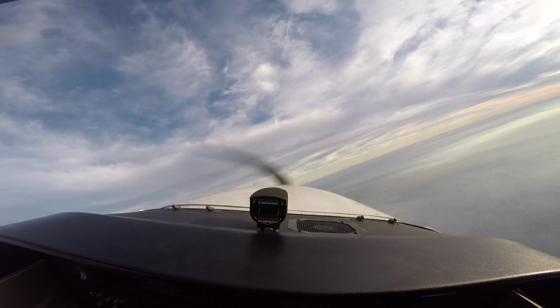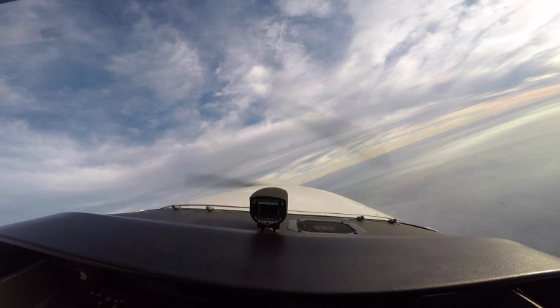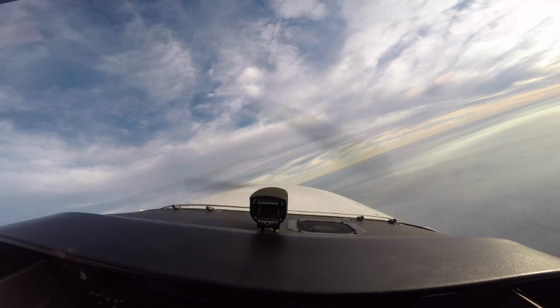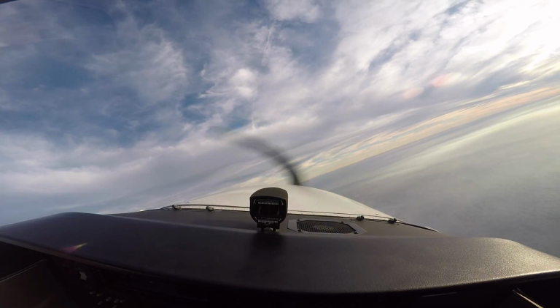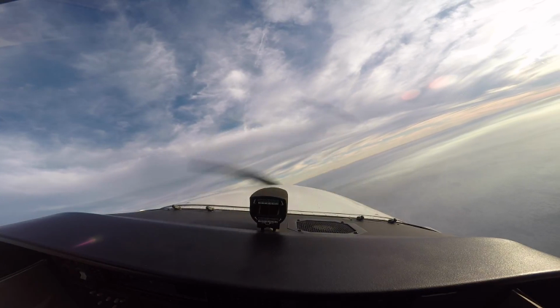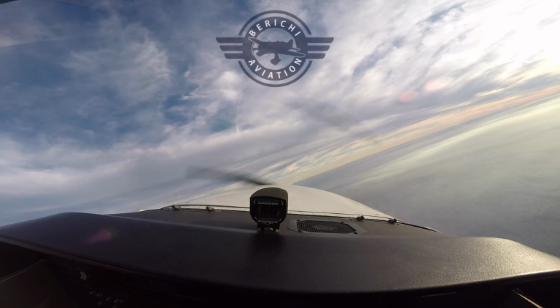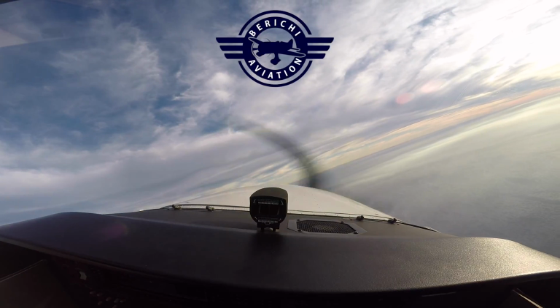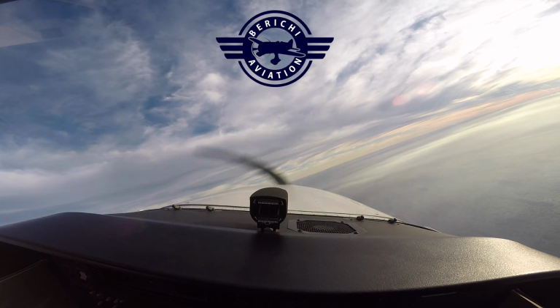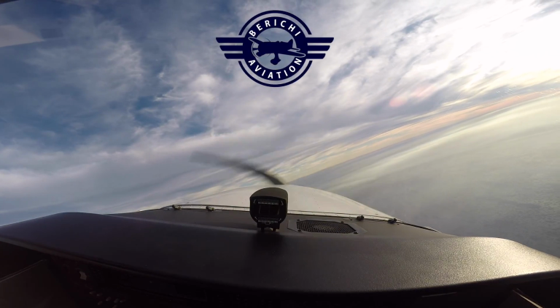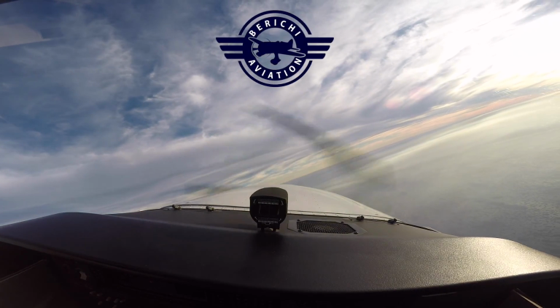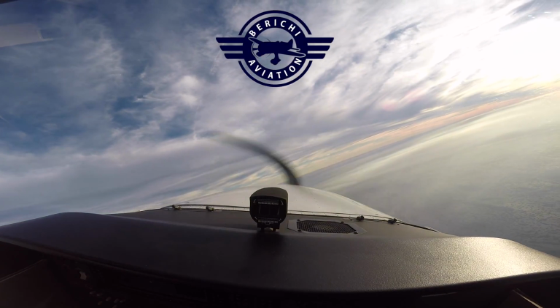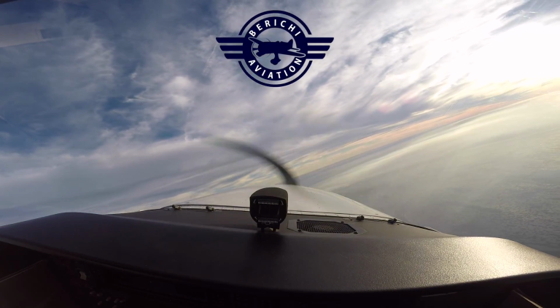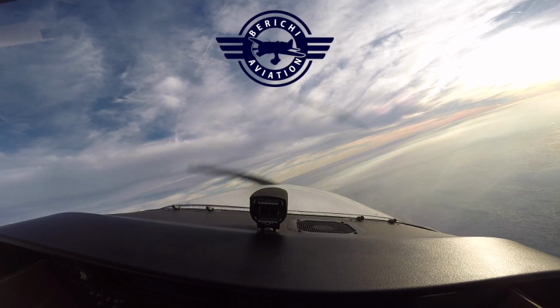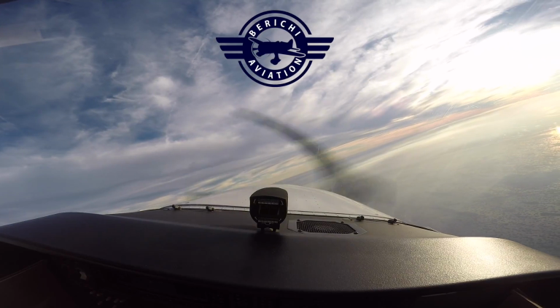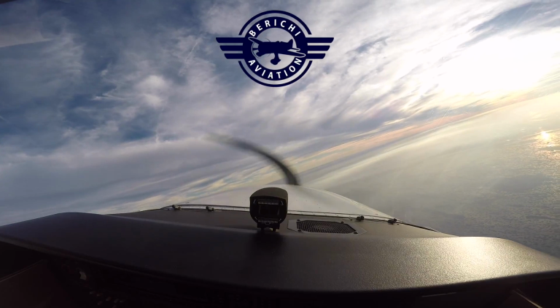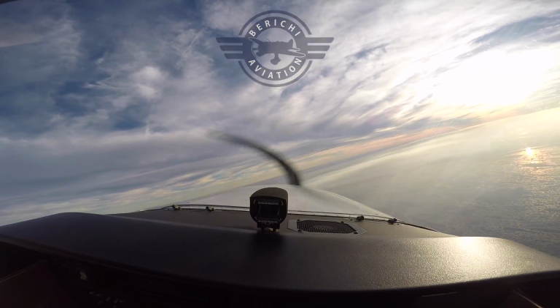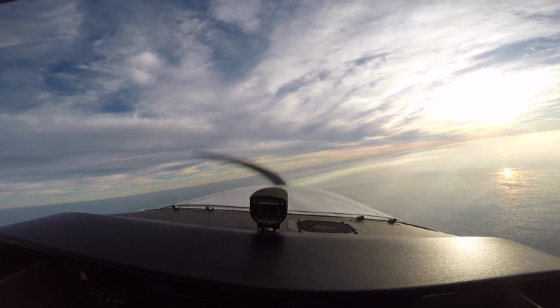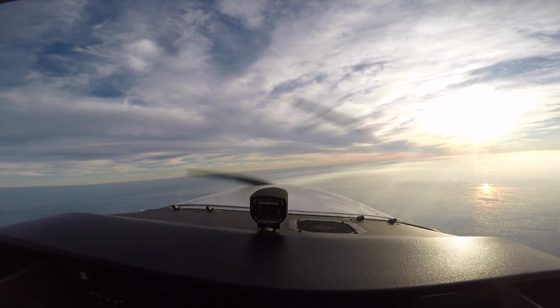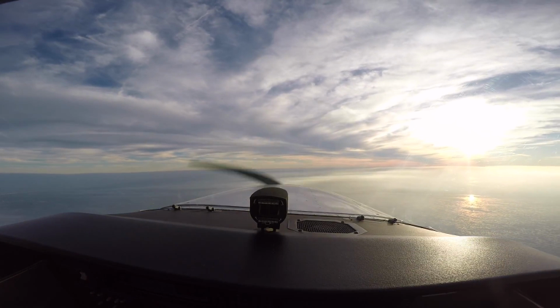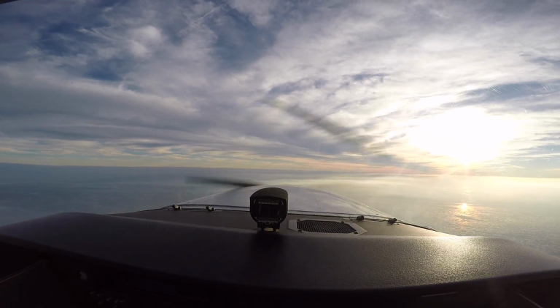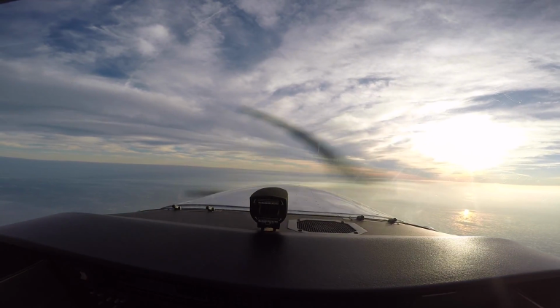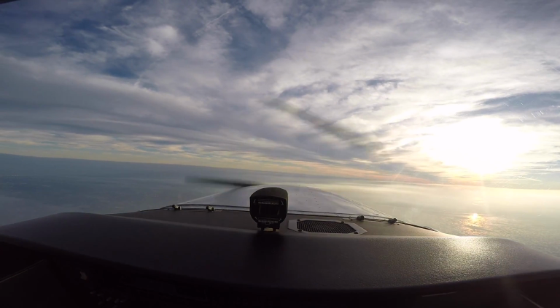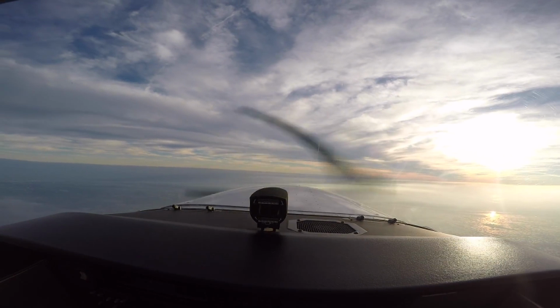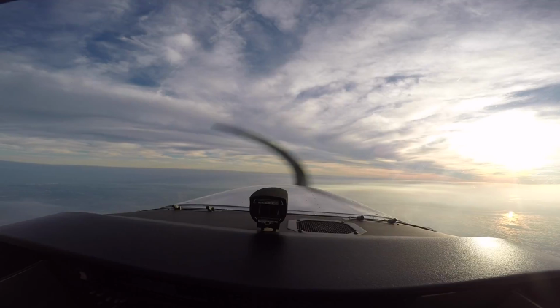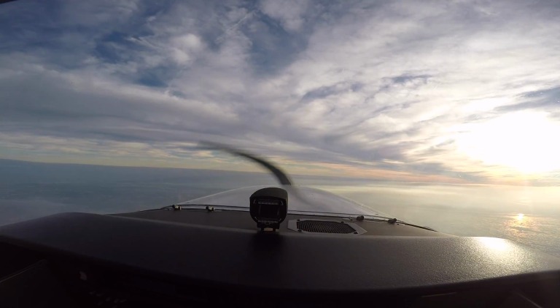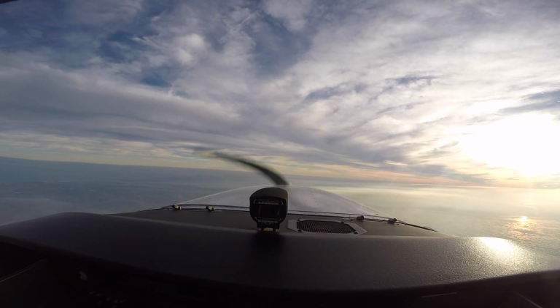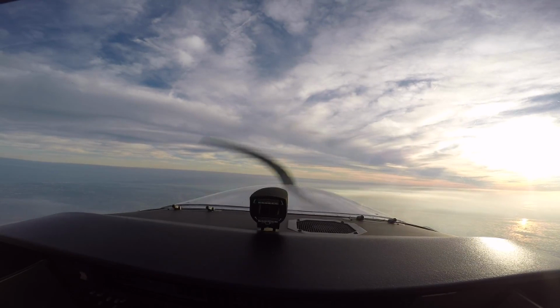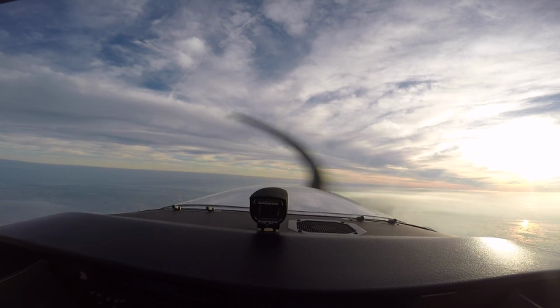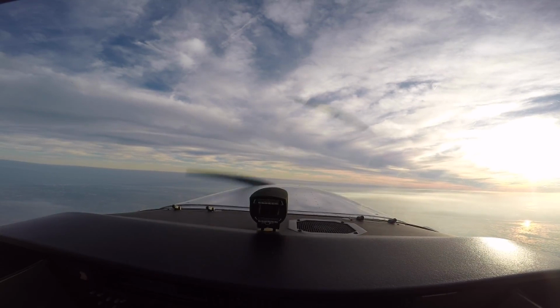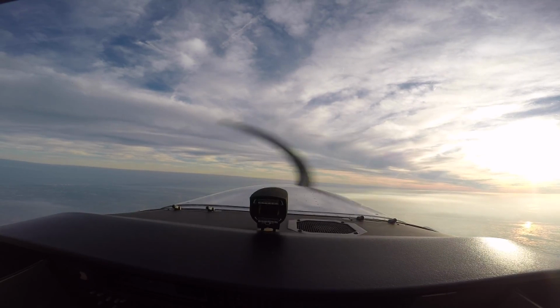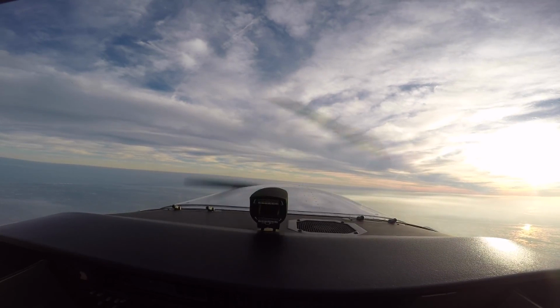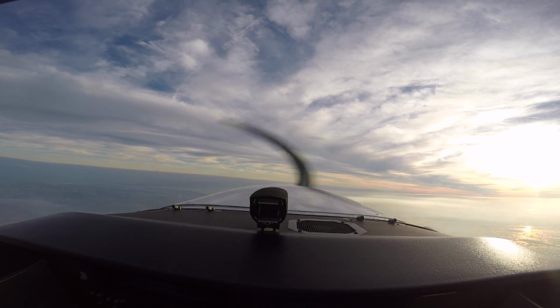Alright, this time we're going to make it fully developed and do at least three turns before we can do it. Three turns, yep. Under that. So we're going to bring the power back here. We're spinning to the left.